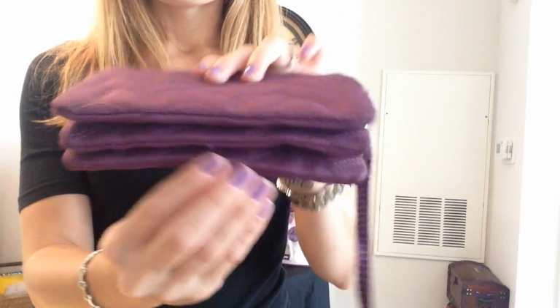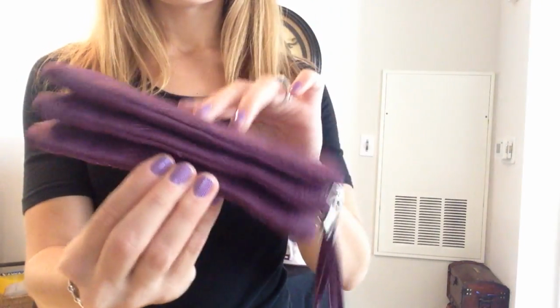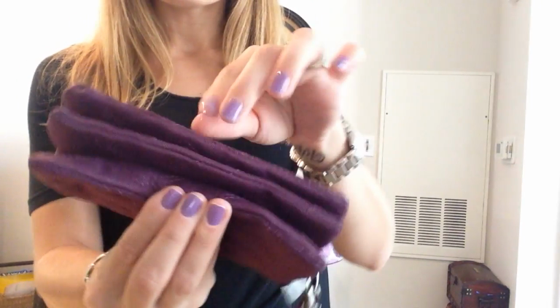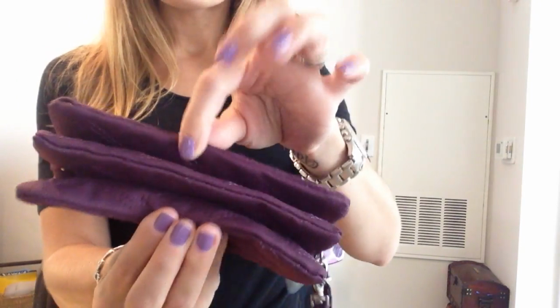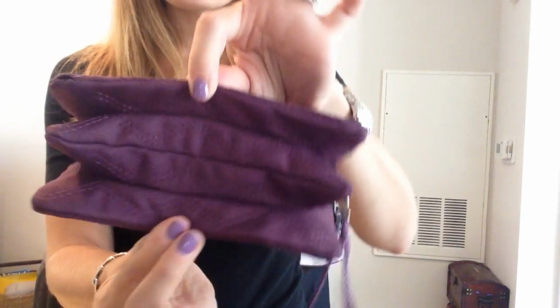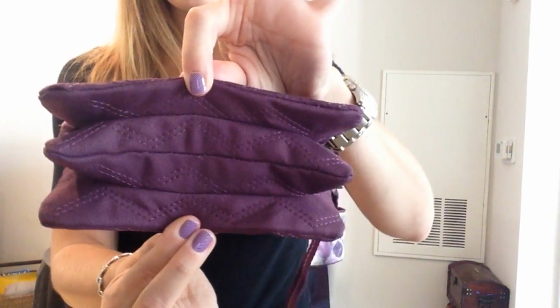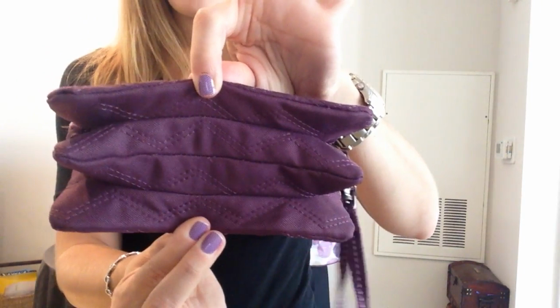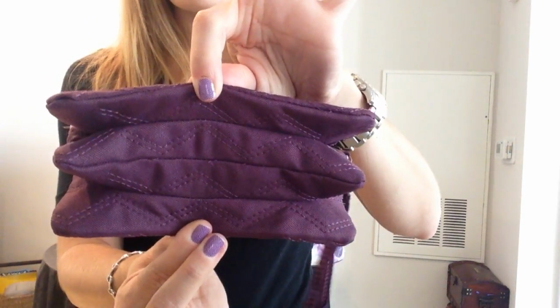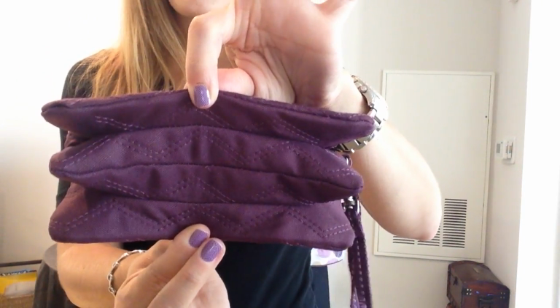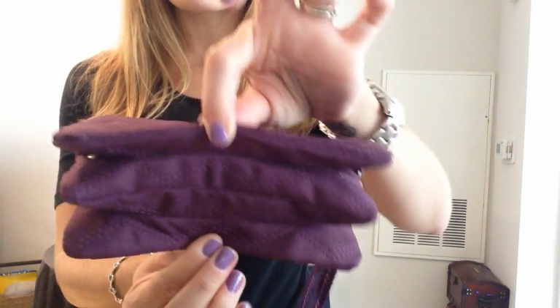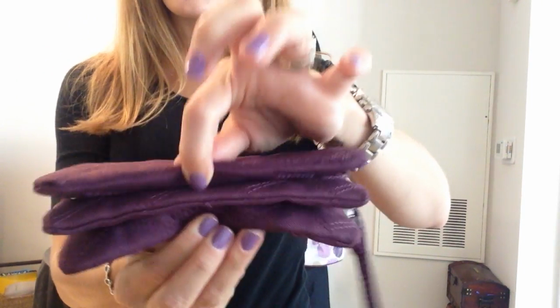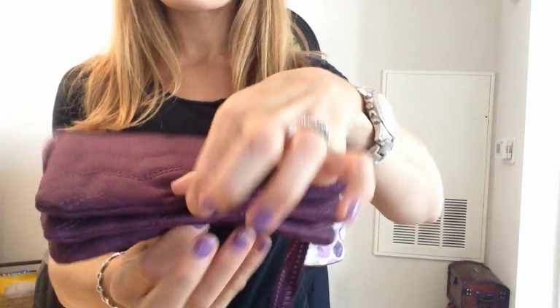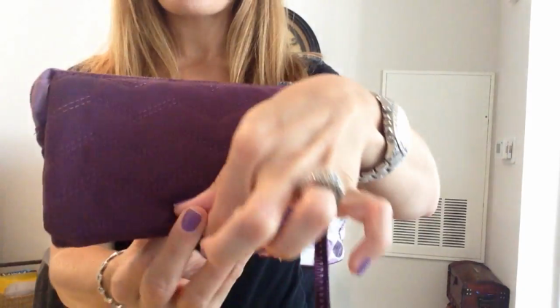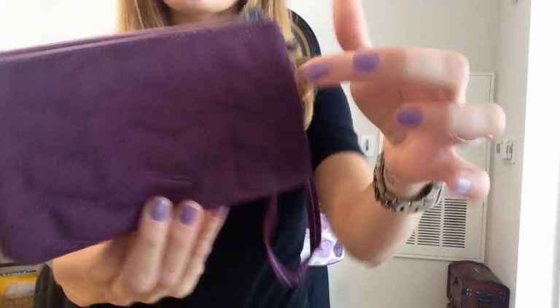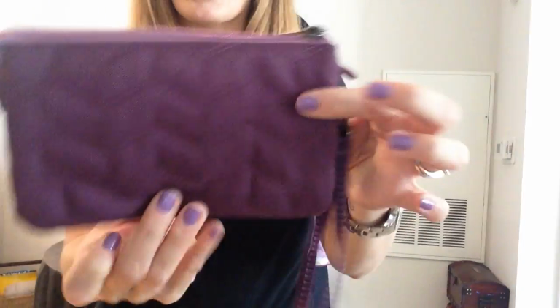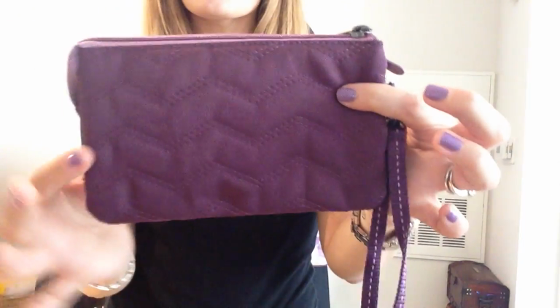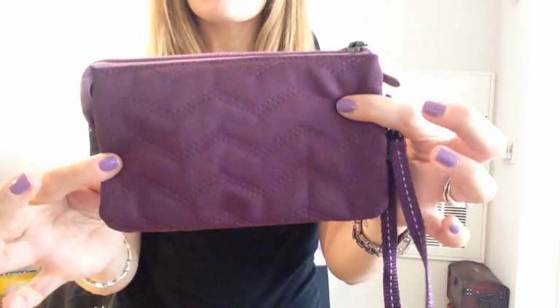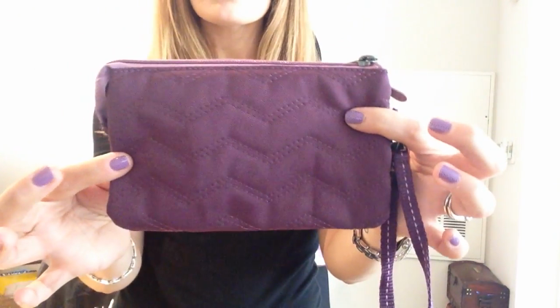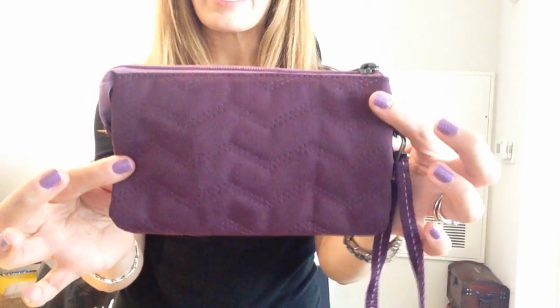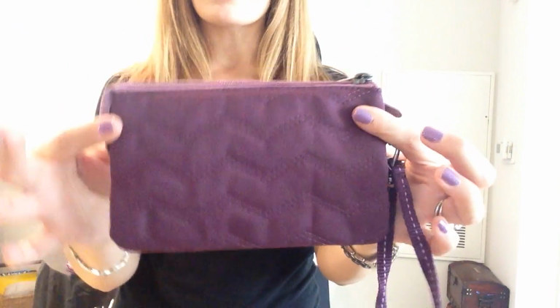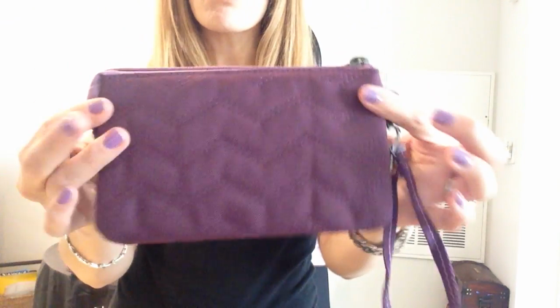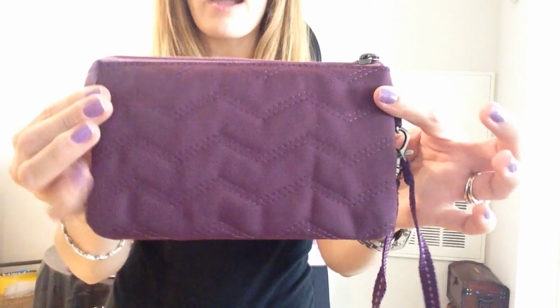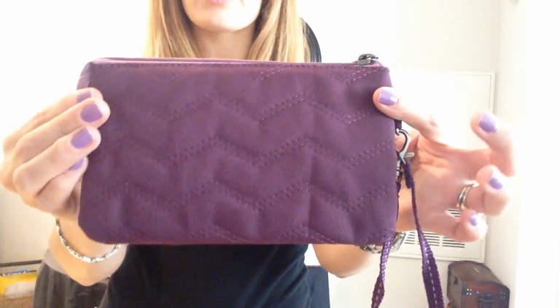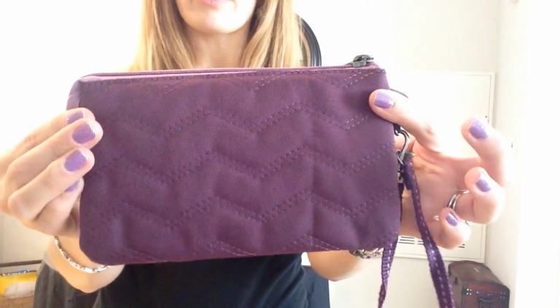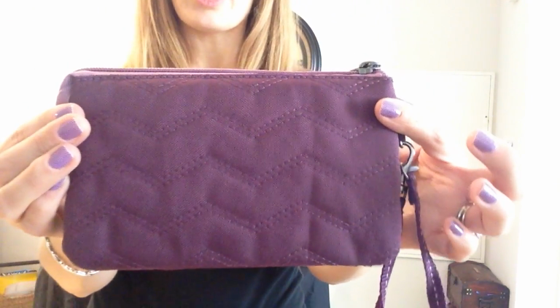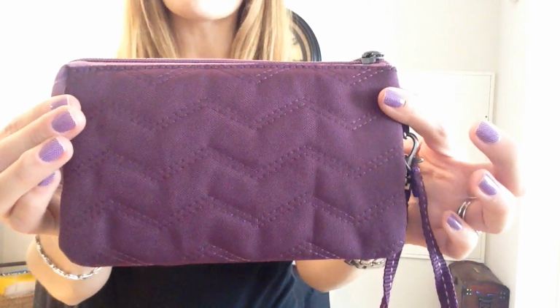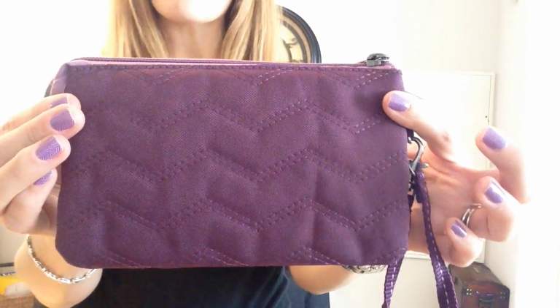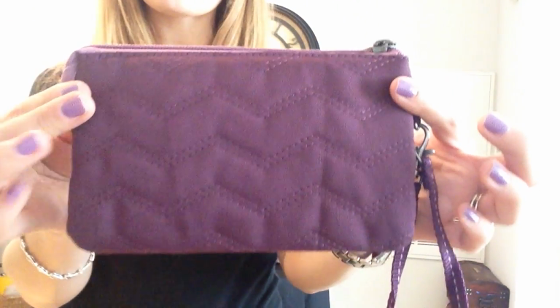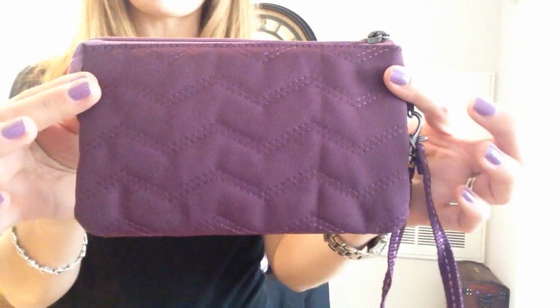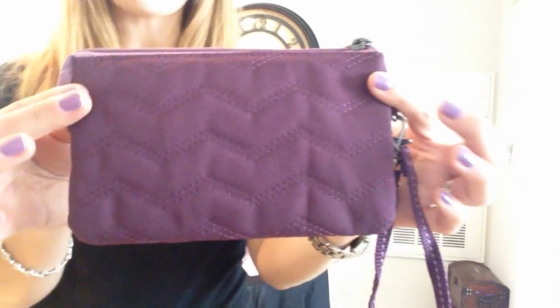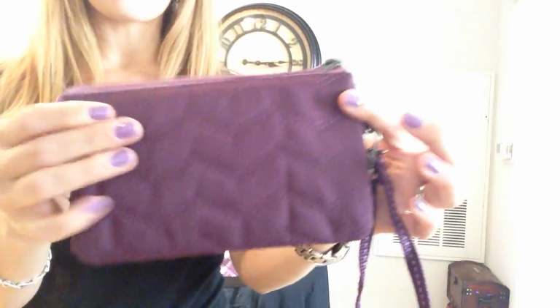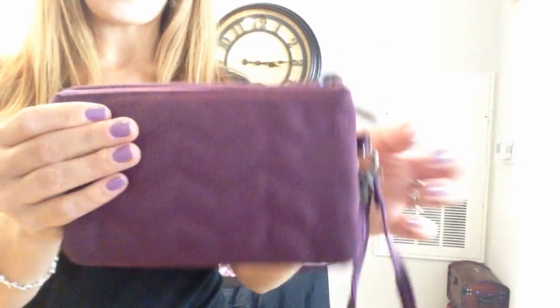You will notice the gusseted bottom, so you have lots of space, and this little wristlet has a whole lot in store for you. So let me show you what it's all about.